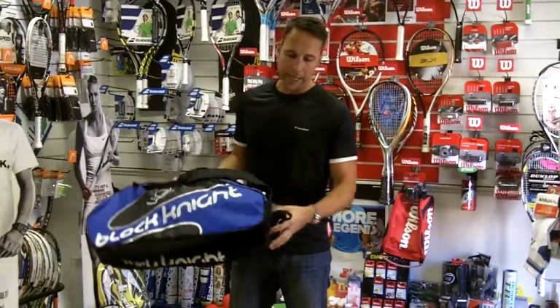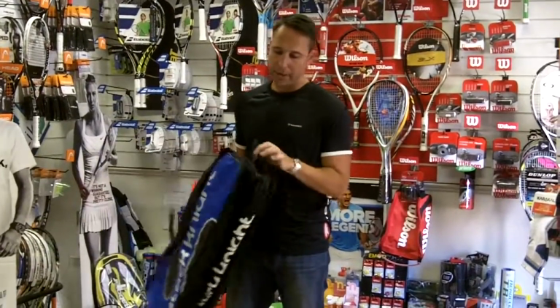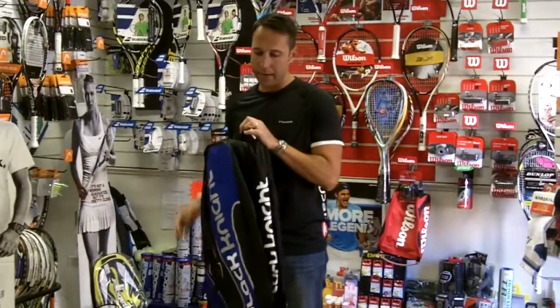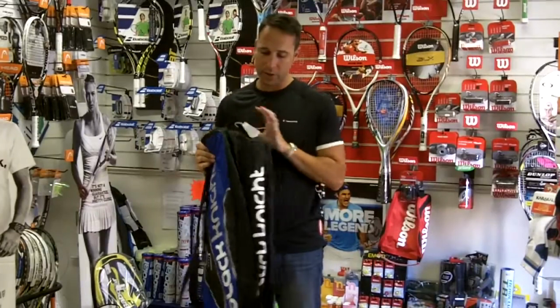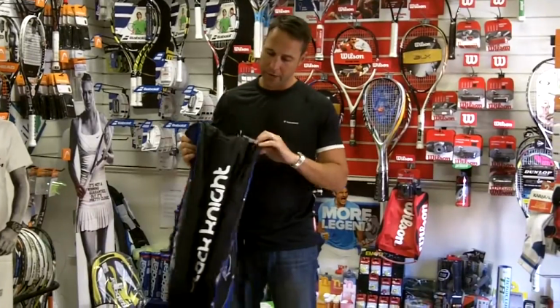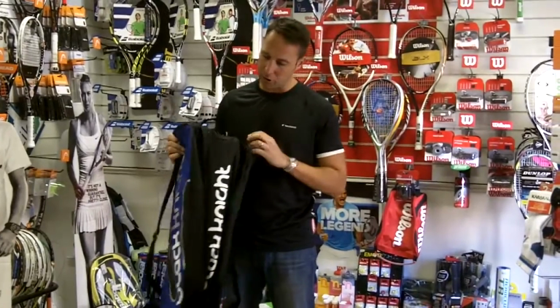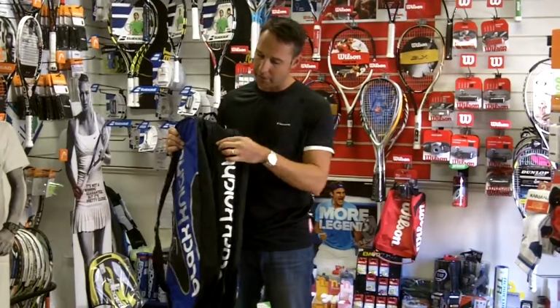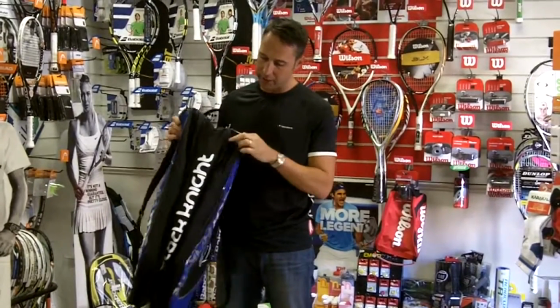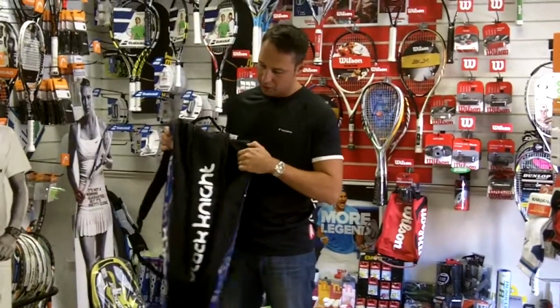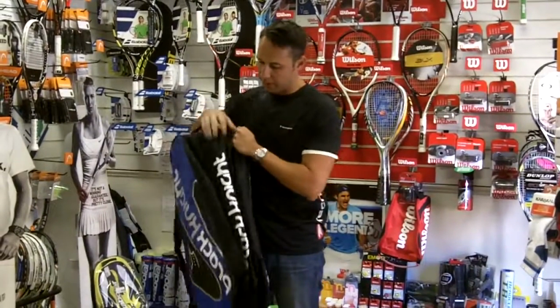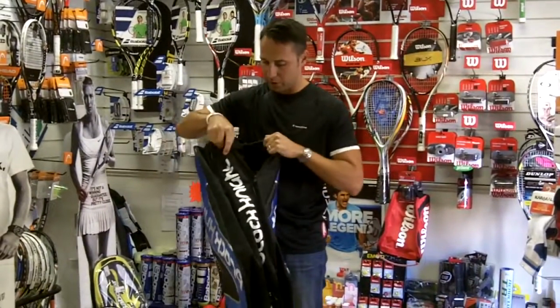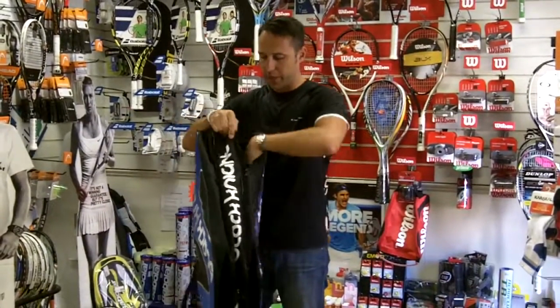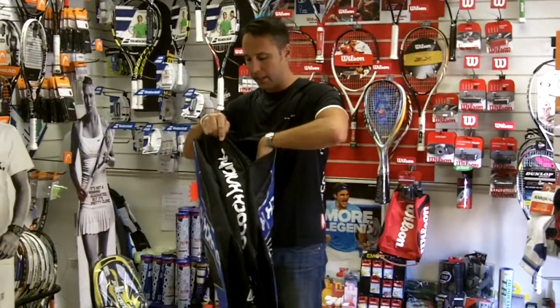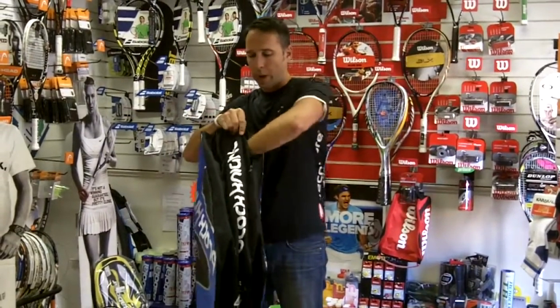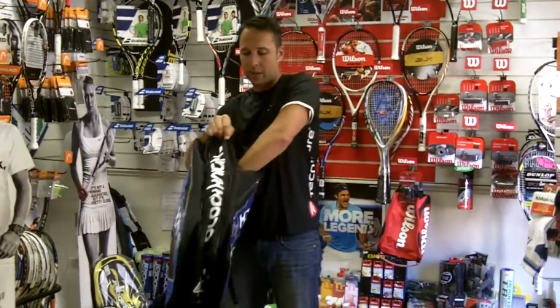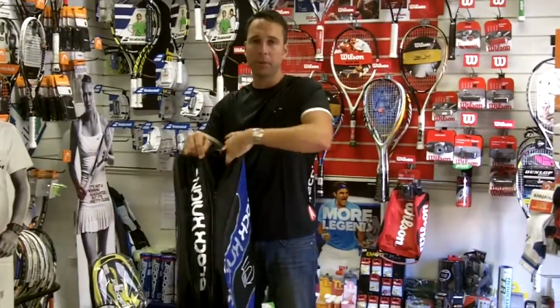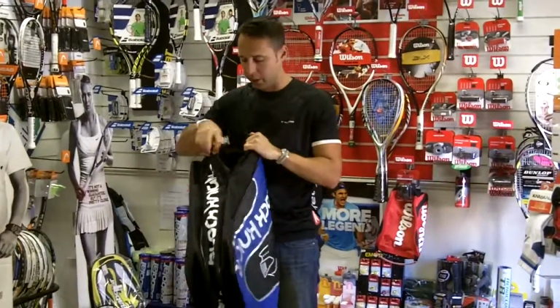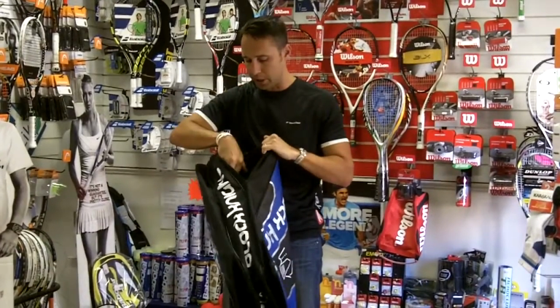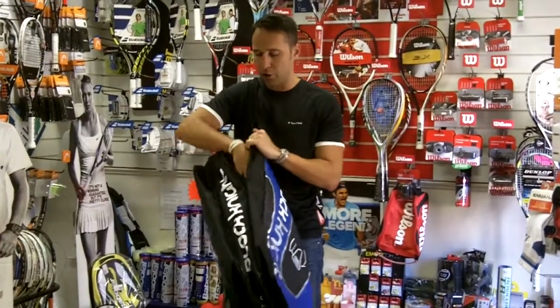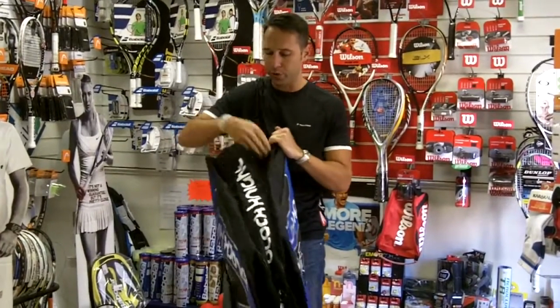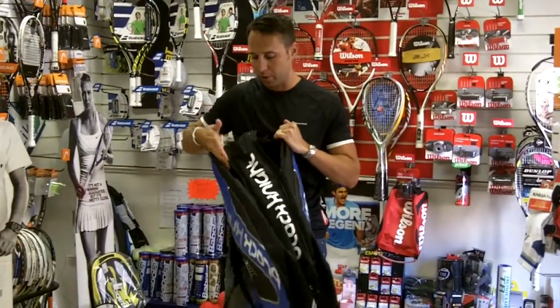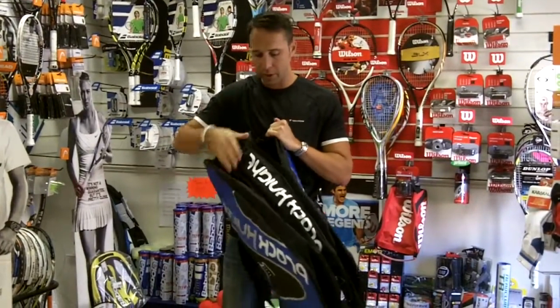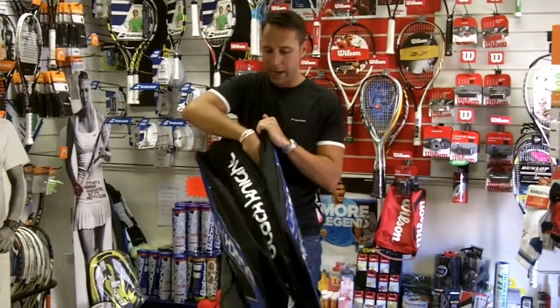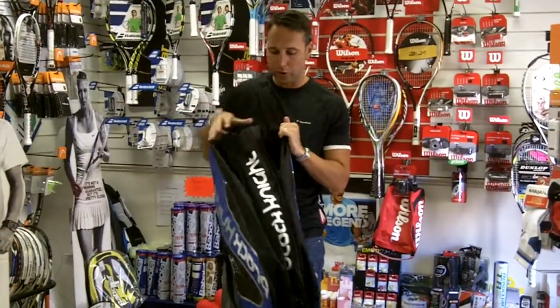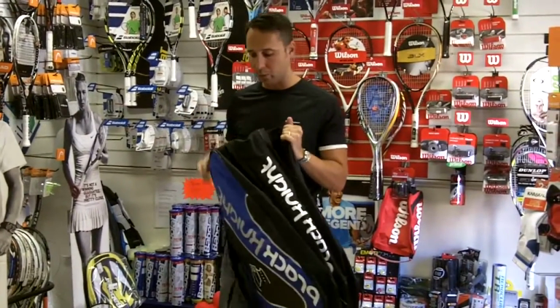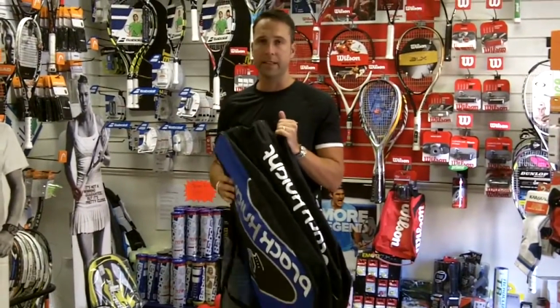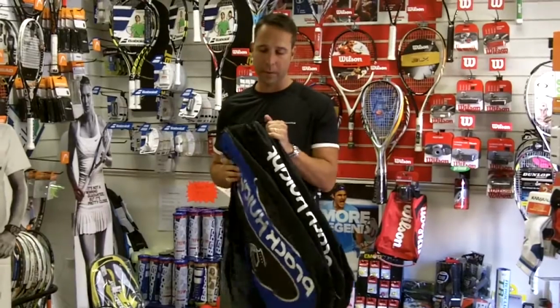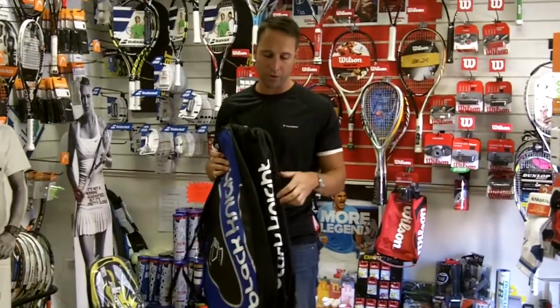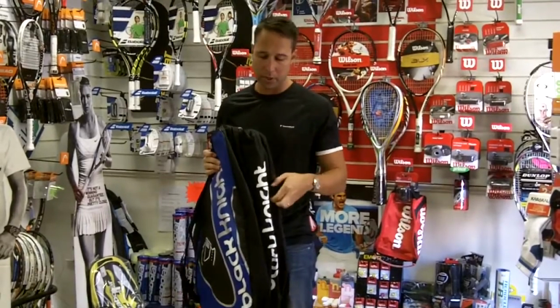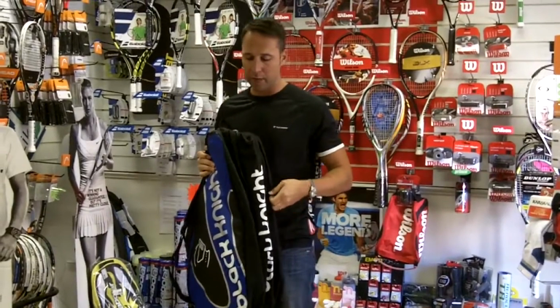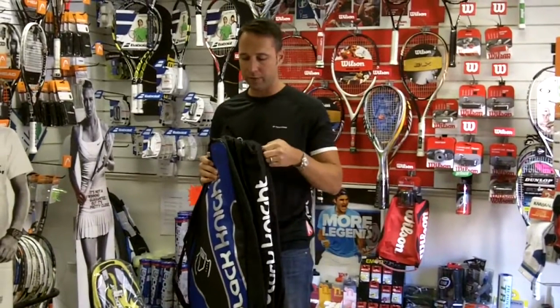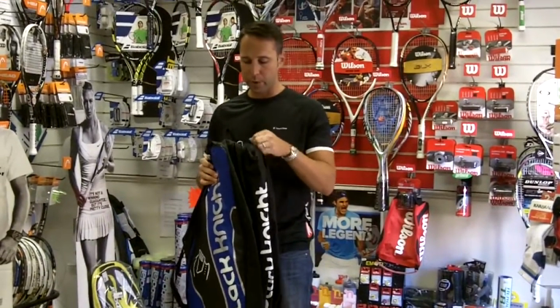At the back of the bag, on either side, you have a sort of wet compartment so you could put your shoes in there or any sort of wet kit to keep it separate from the rest of your equipment.